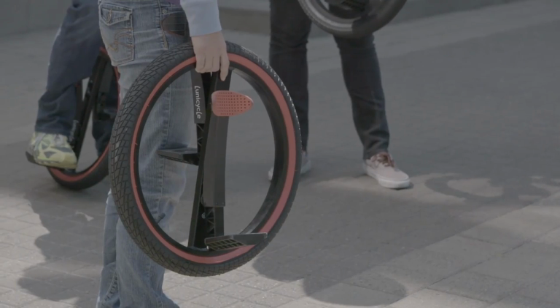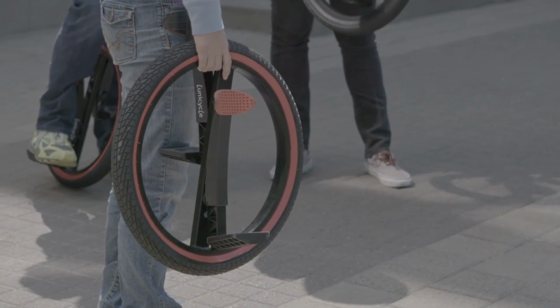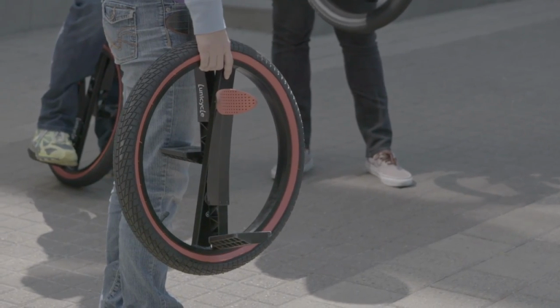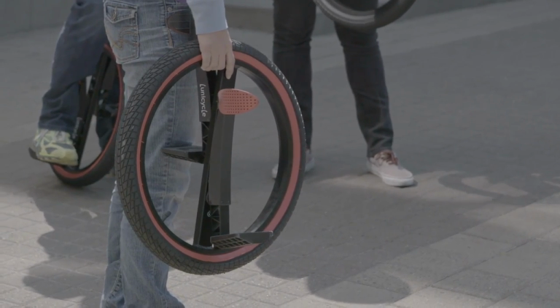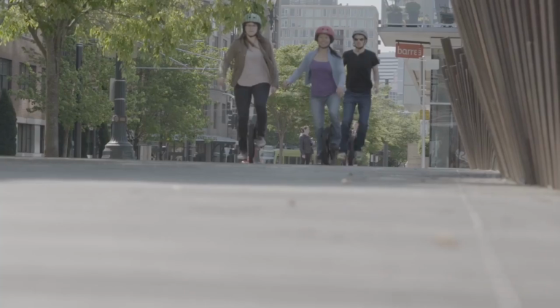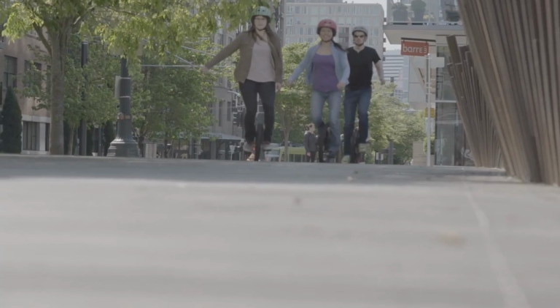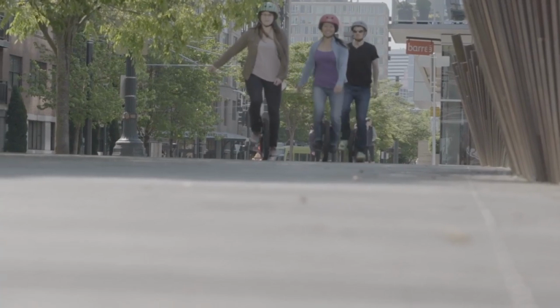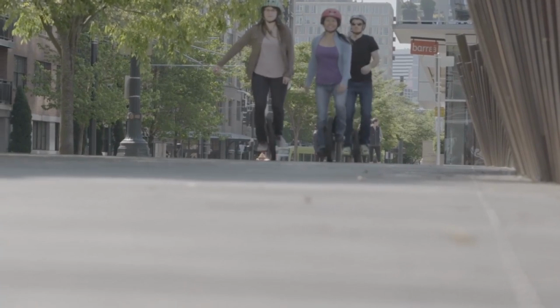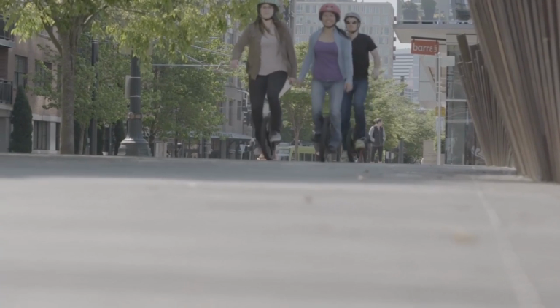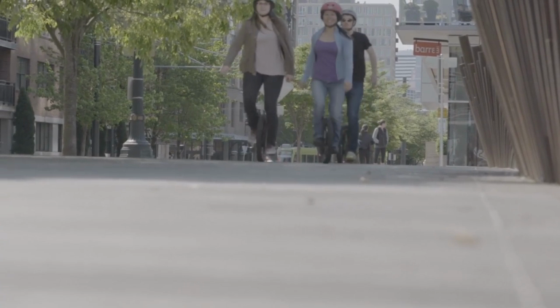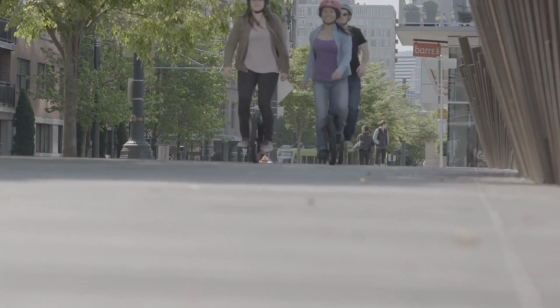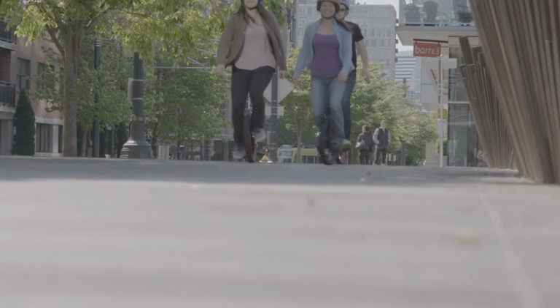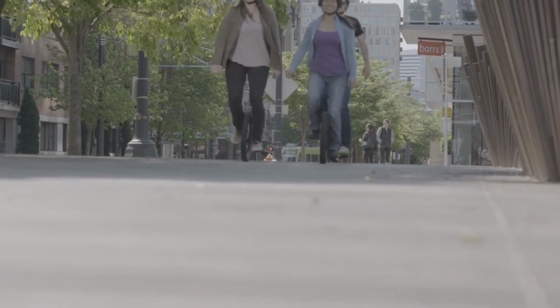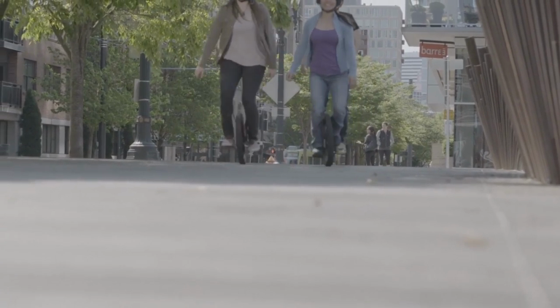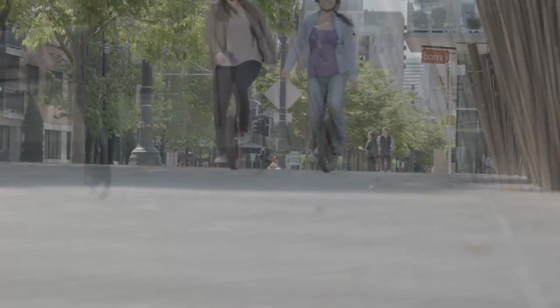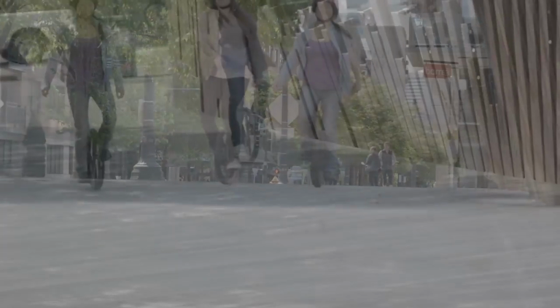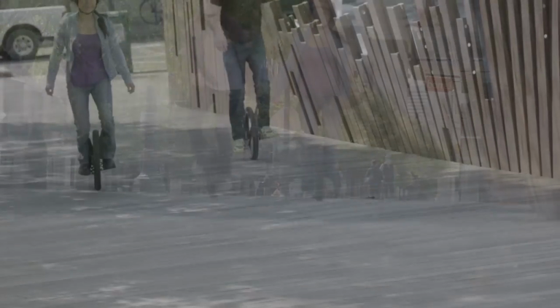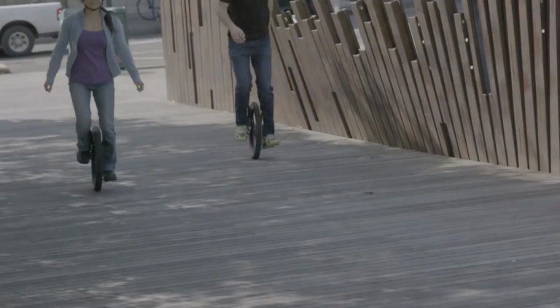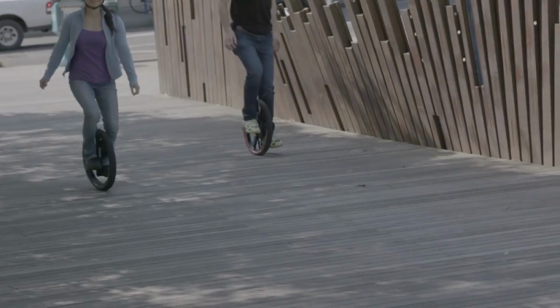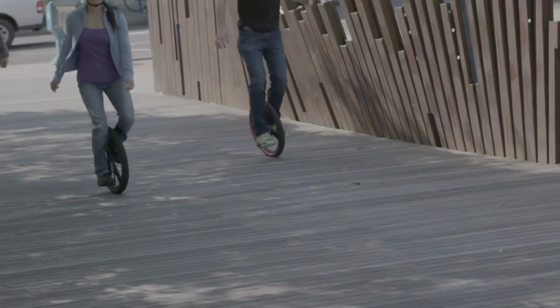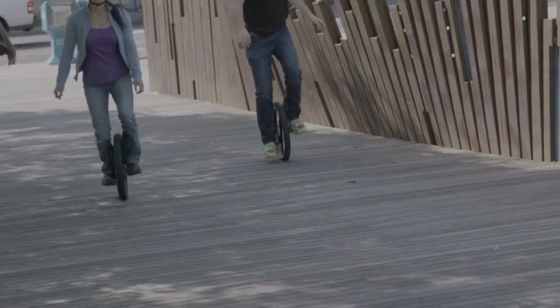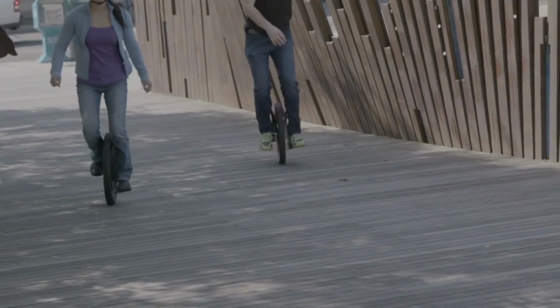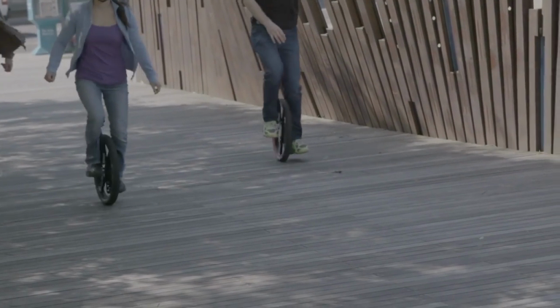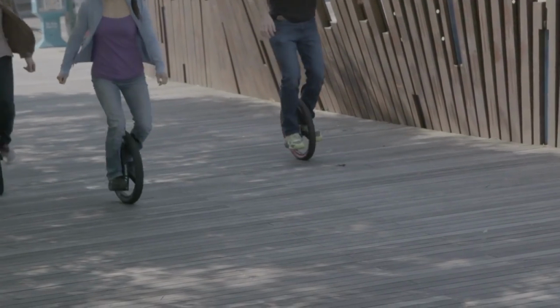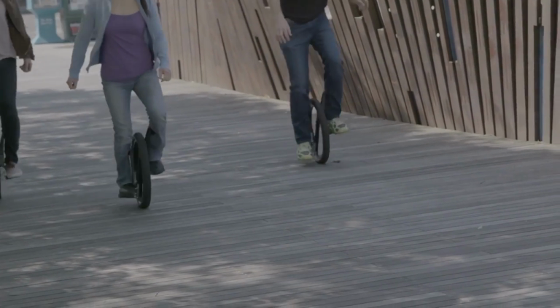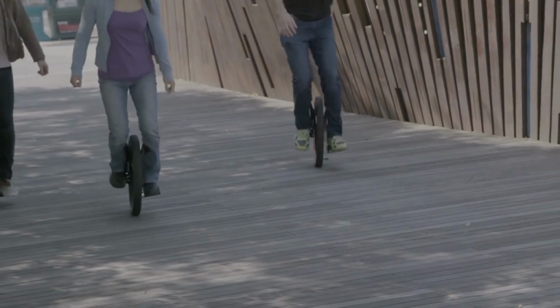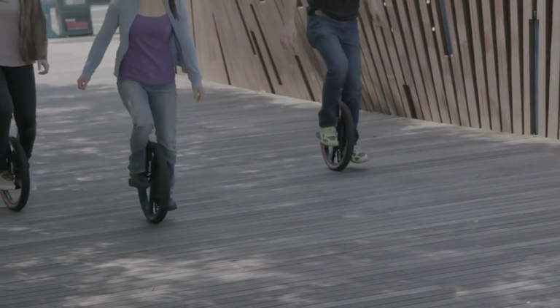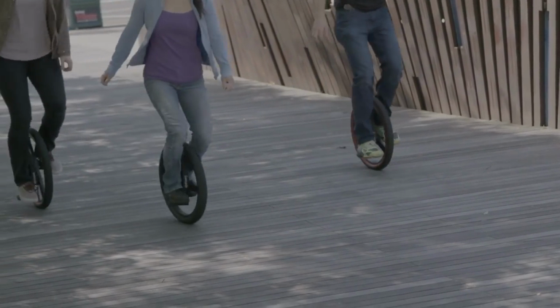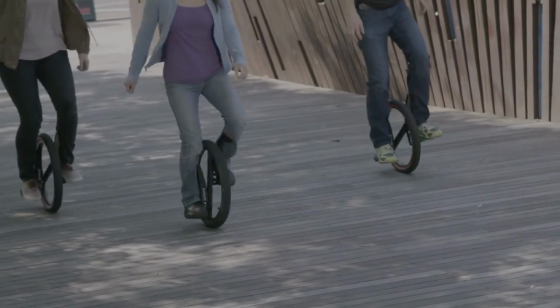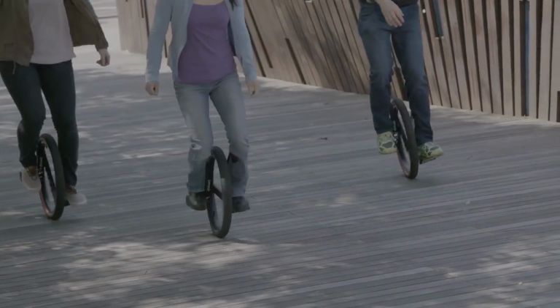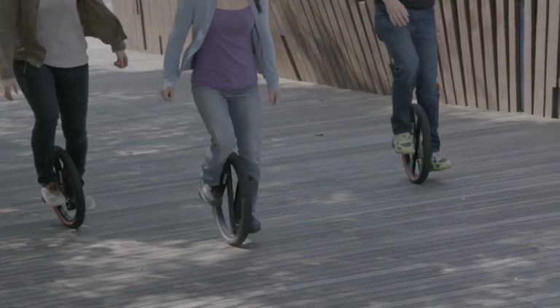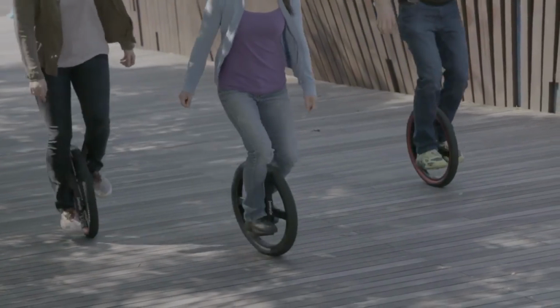Introducing the Lunacycle. The Lunacycle is a seatless unicycle that has a low center of gravity, making it easy to learn and fun to ride.